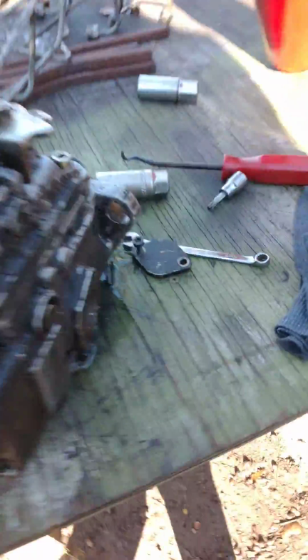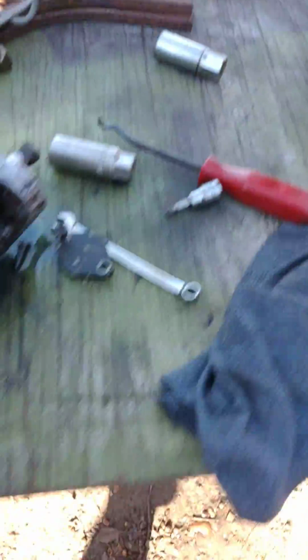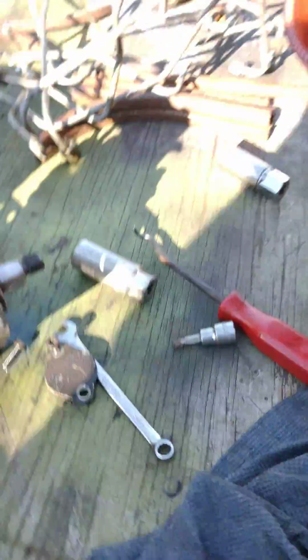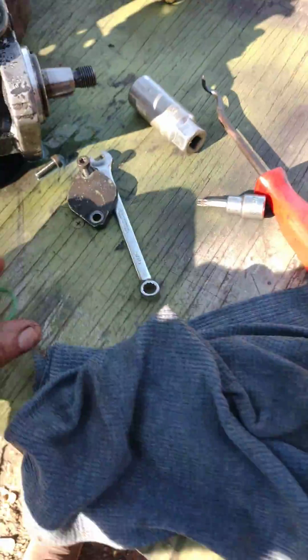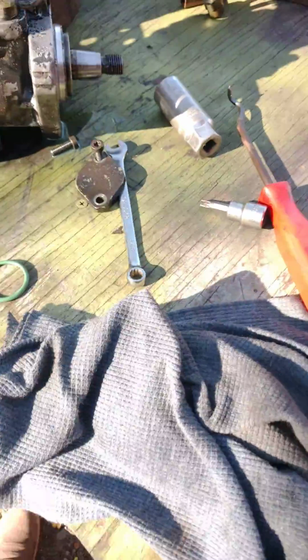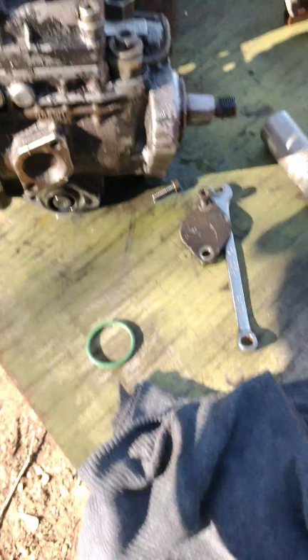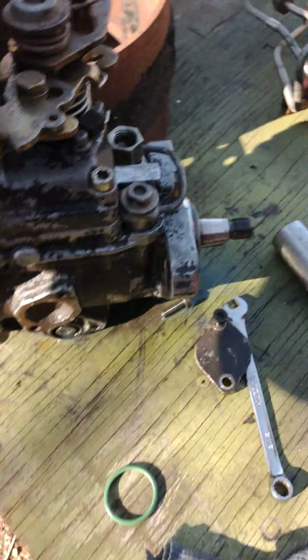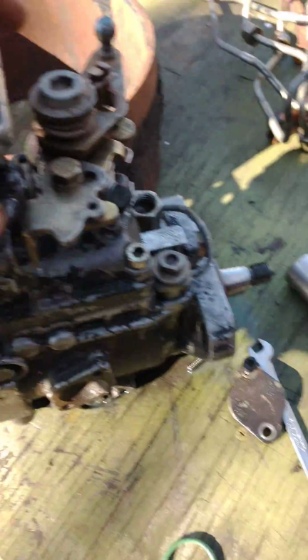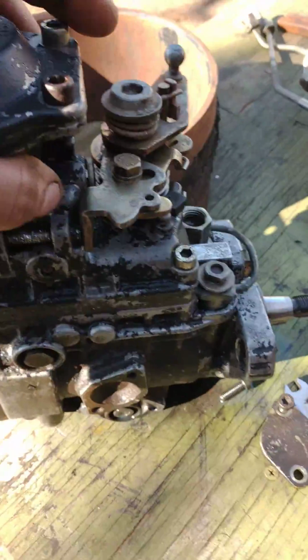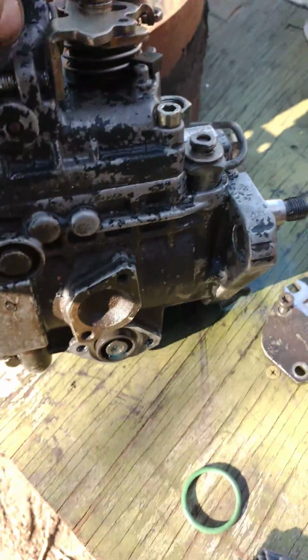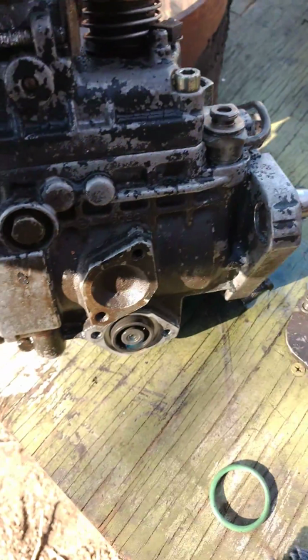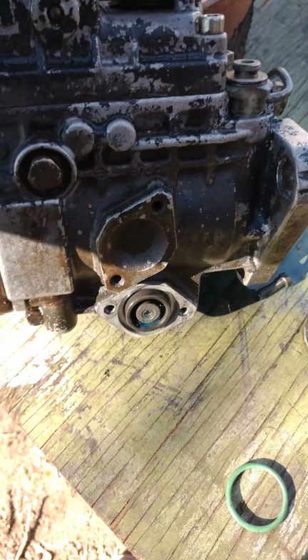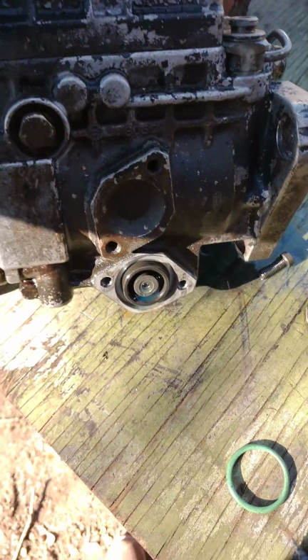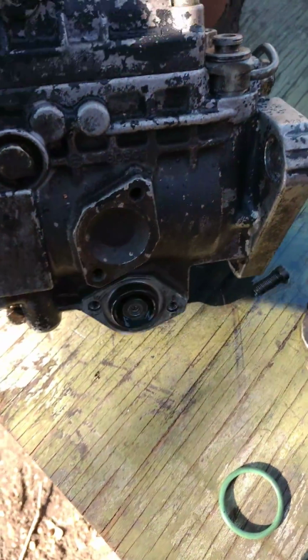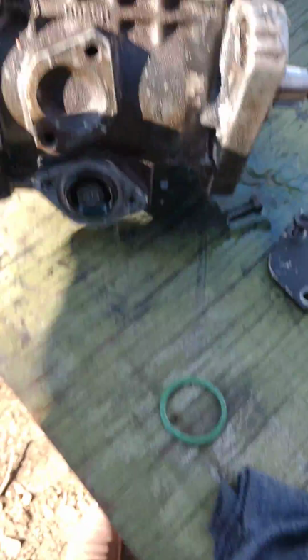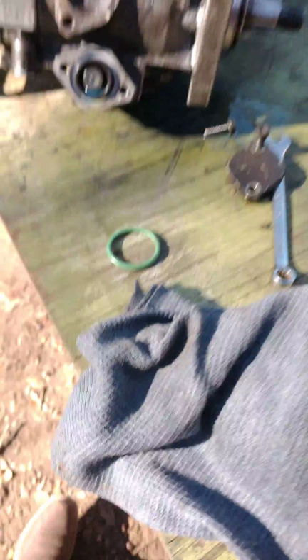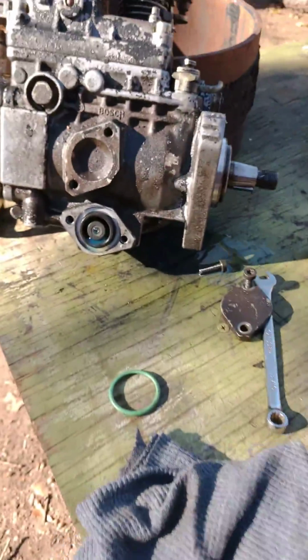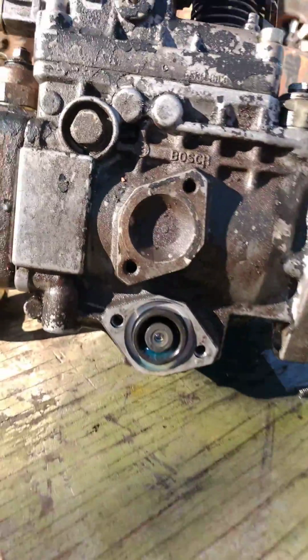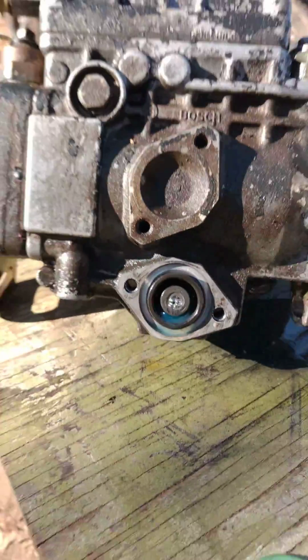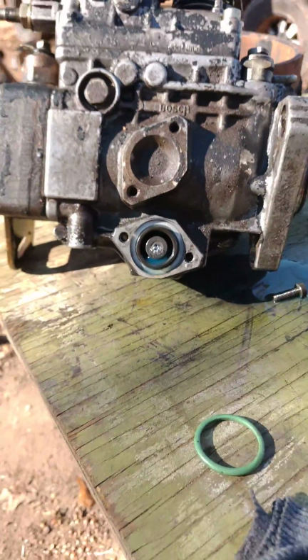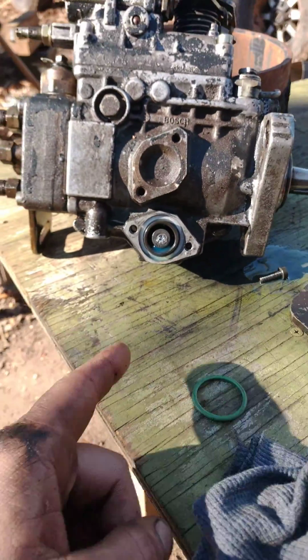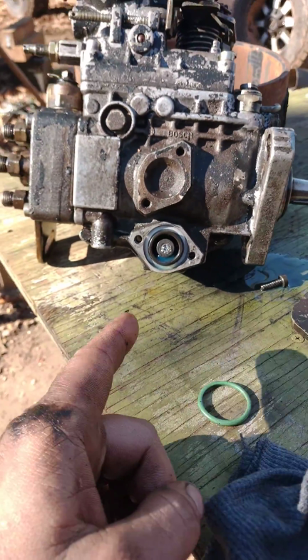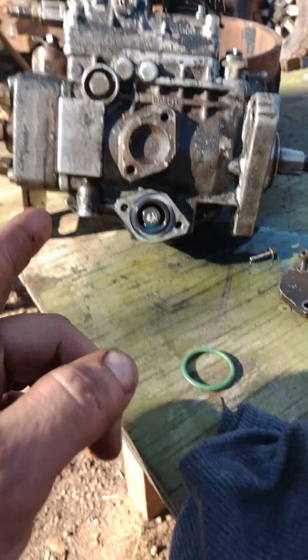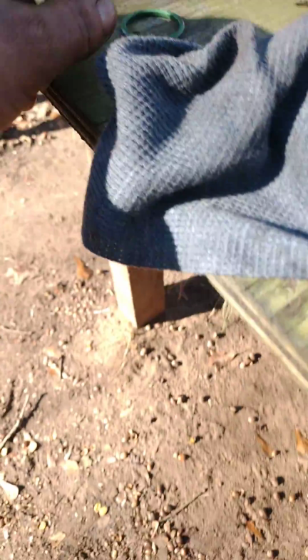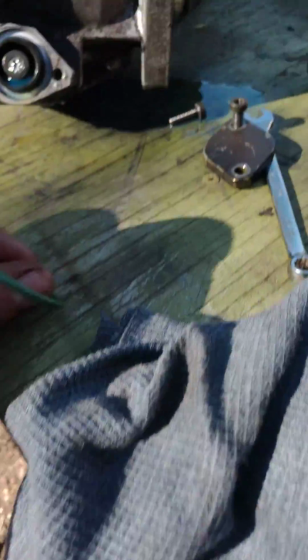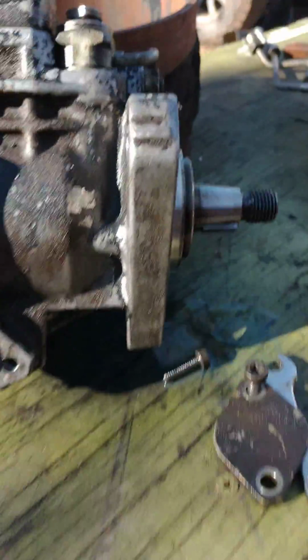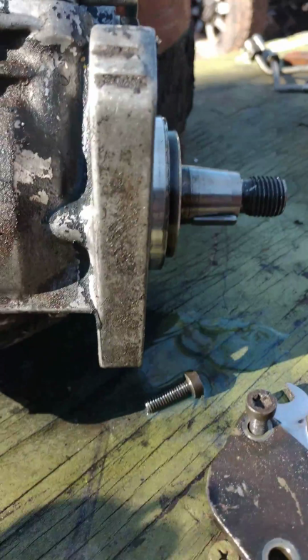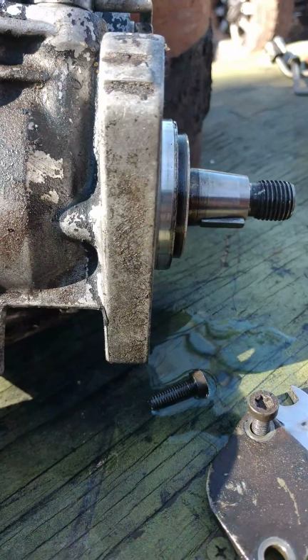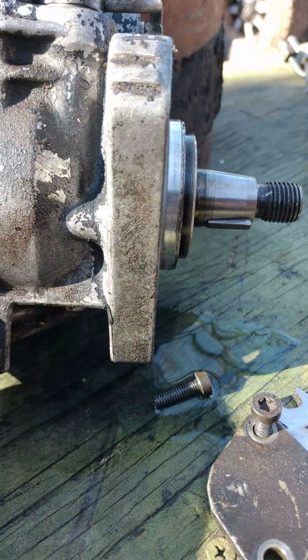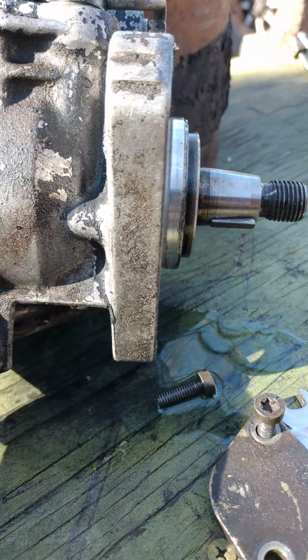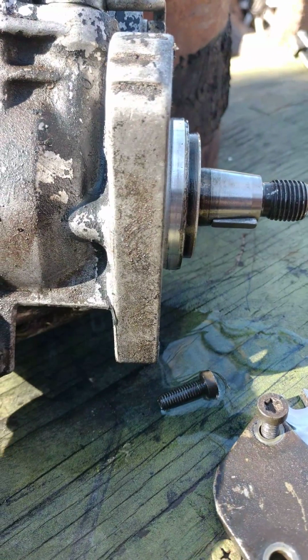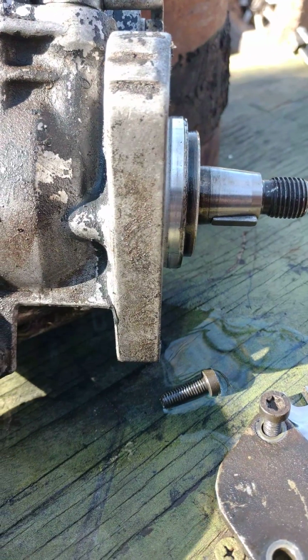An offset wrench will get in there and take them off with way less hassle than what I dealt with the first time I've done this. That side cover right there is the one that was leaking.